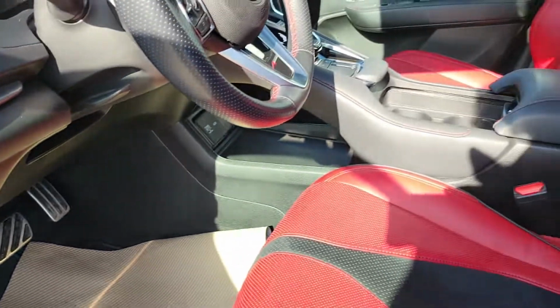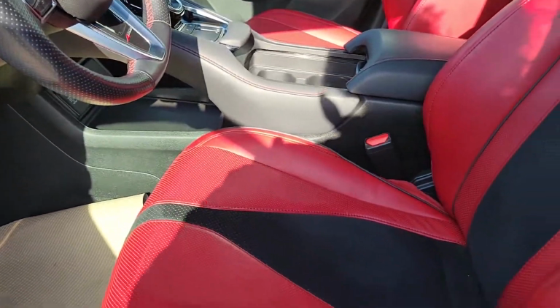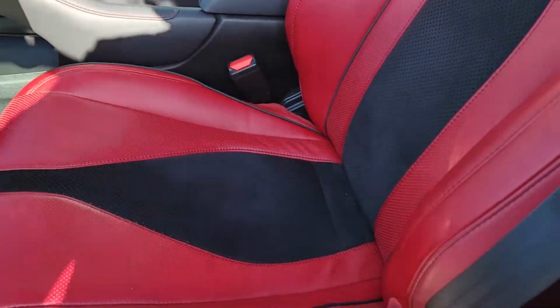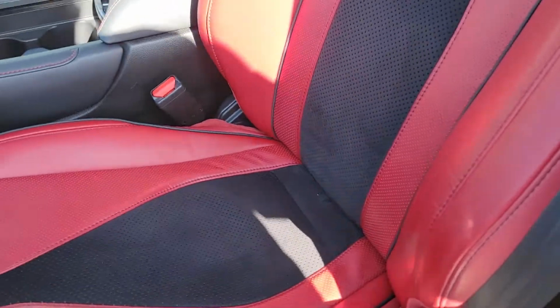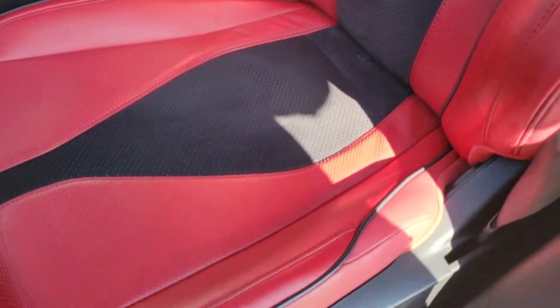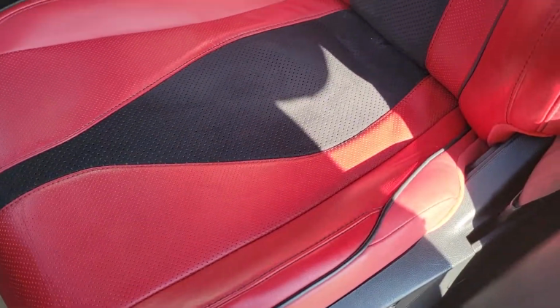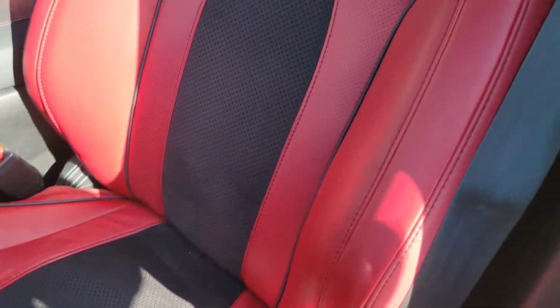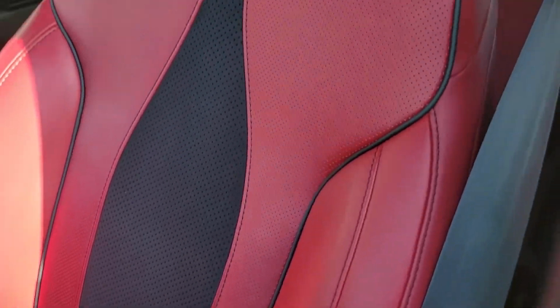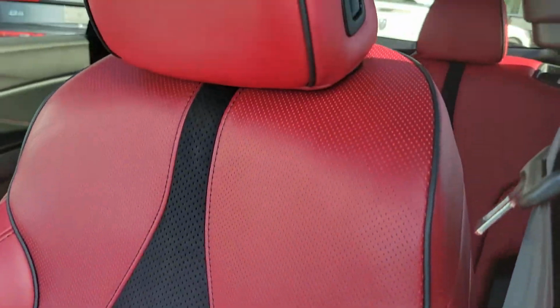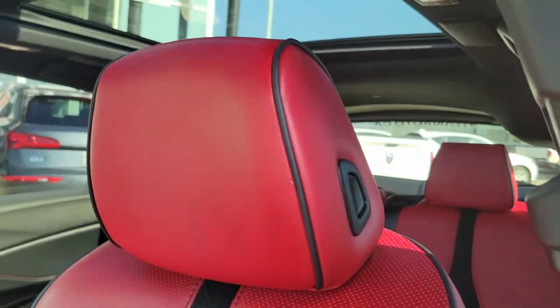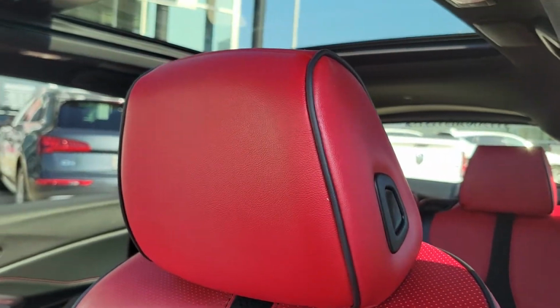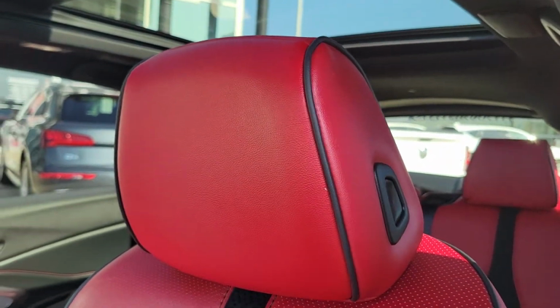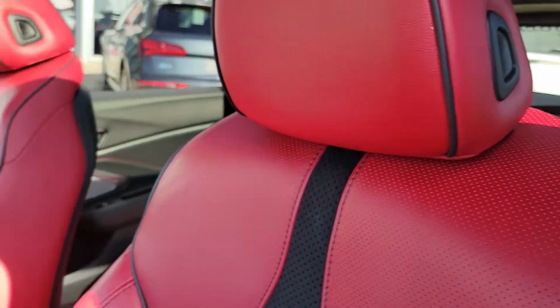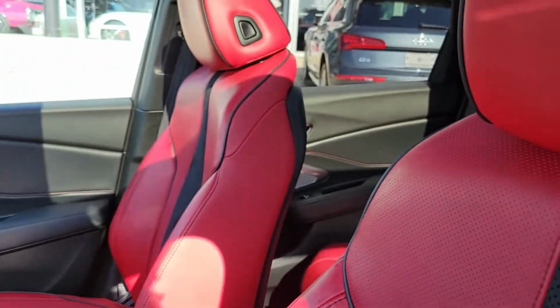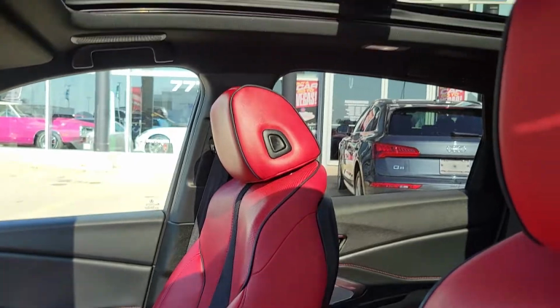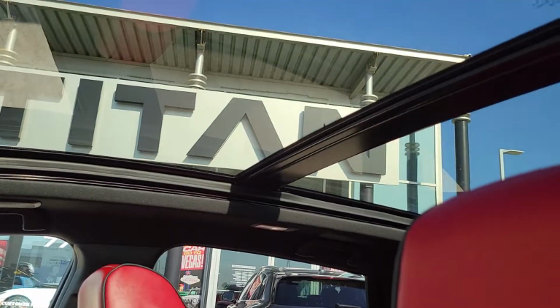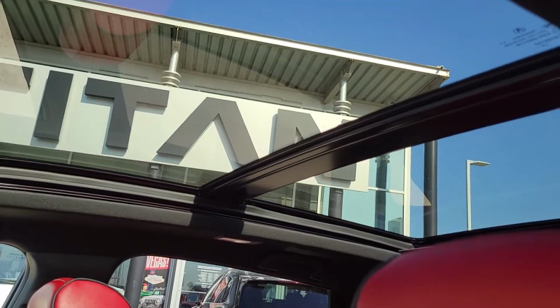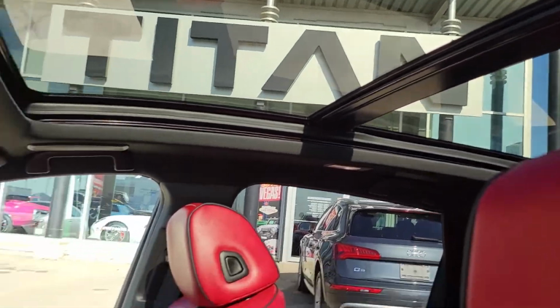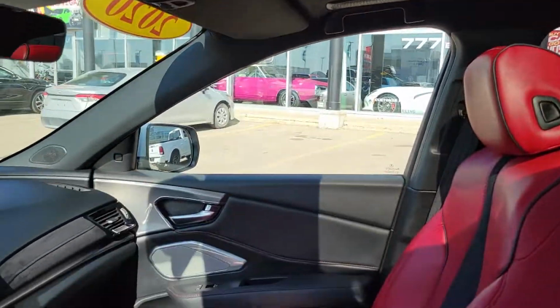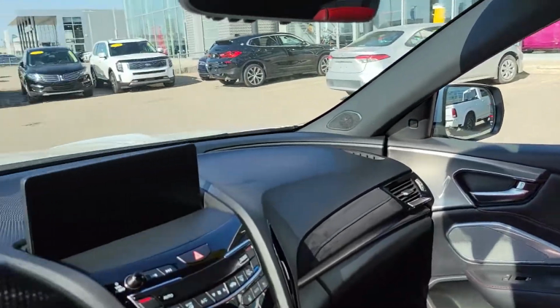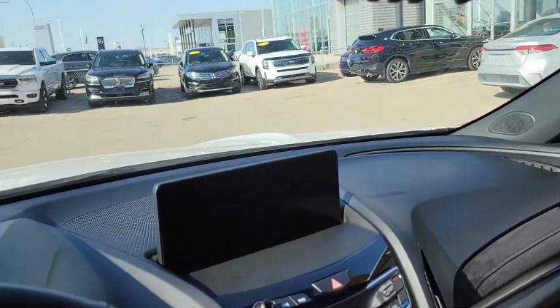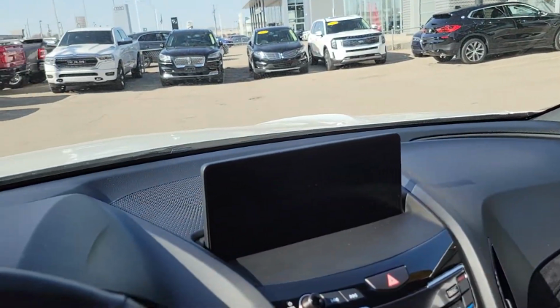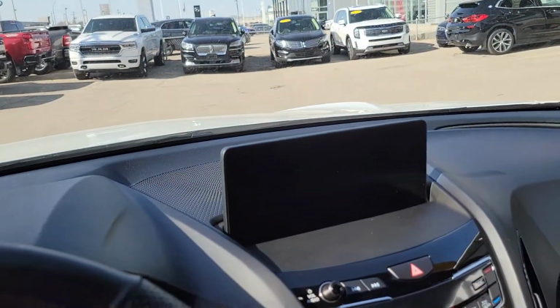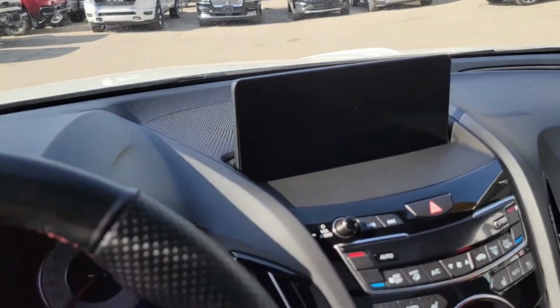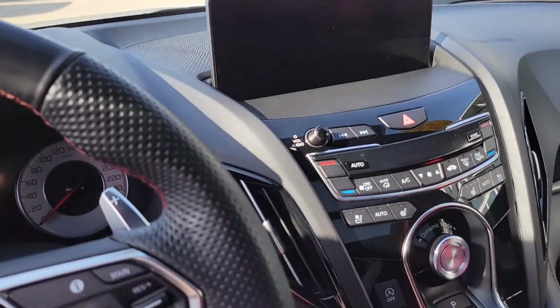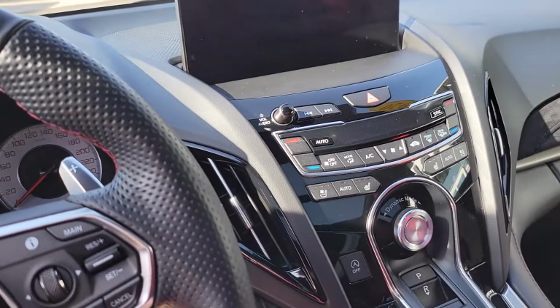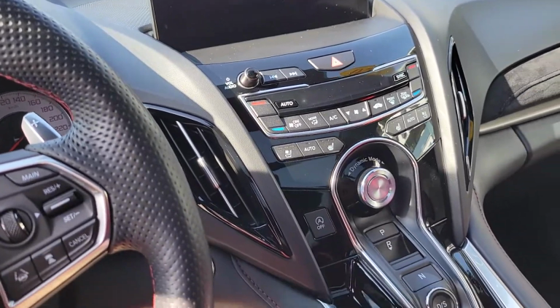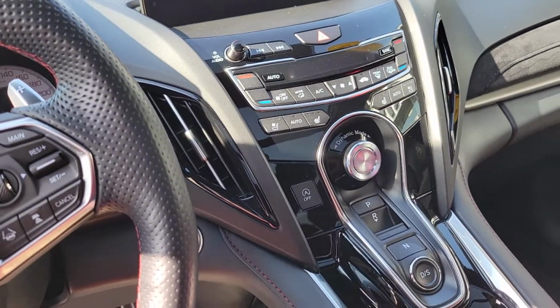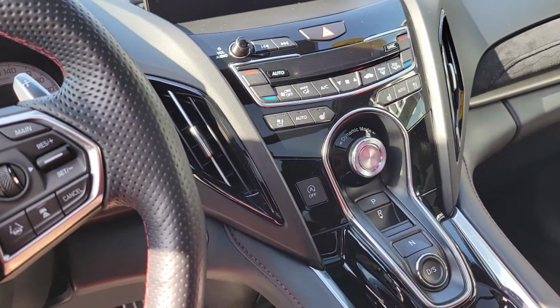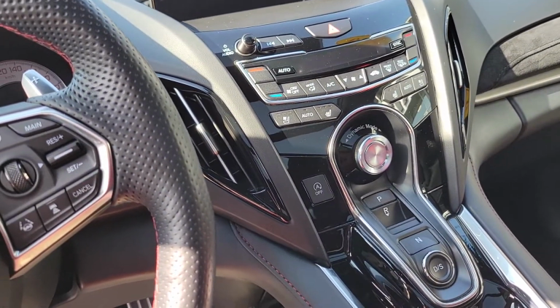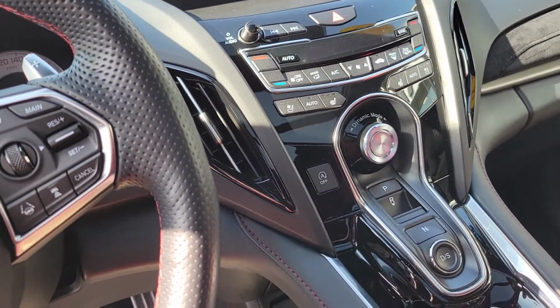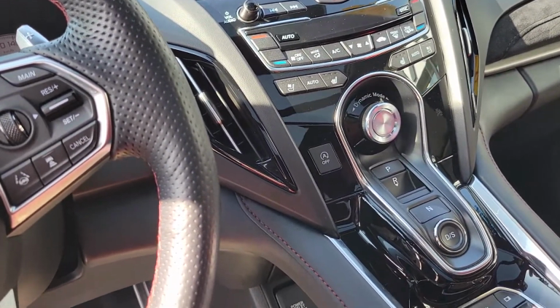Now we have this absolutely gorgeous full panoramic sunroof, navigation, dual climate controls, and heated and air-conditioned seats.